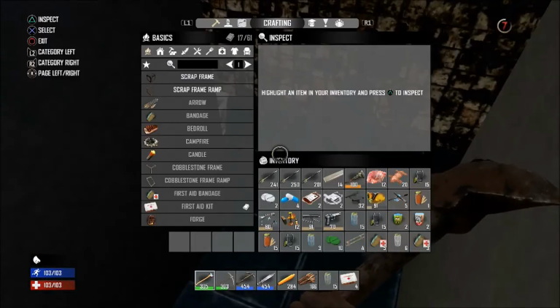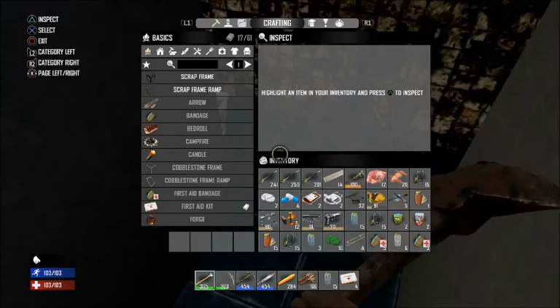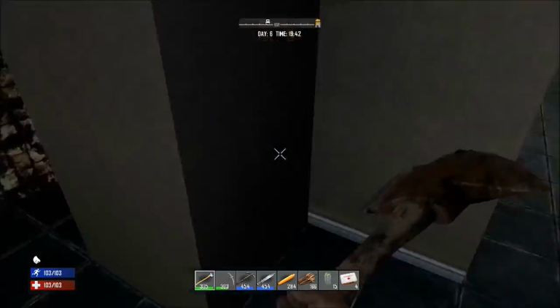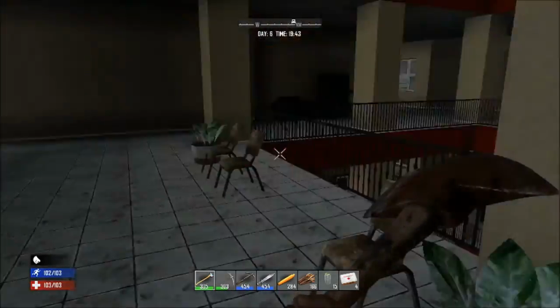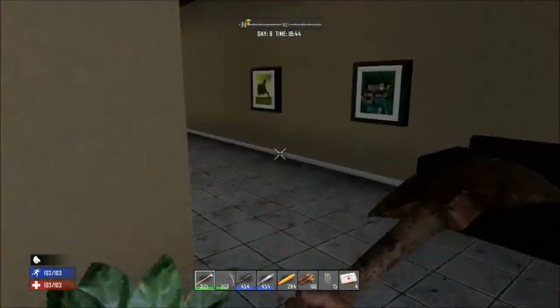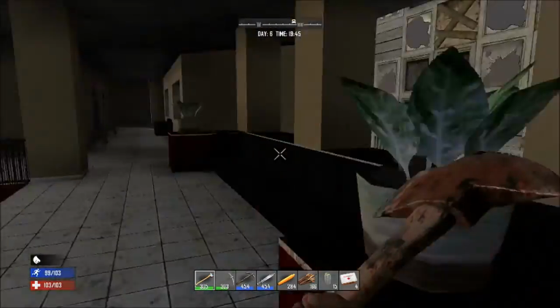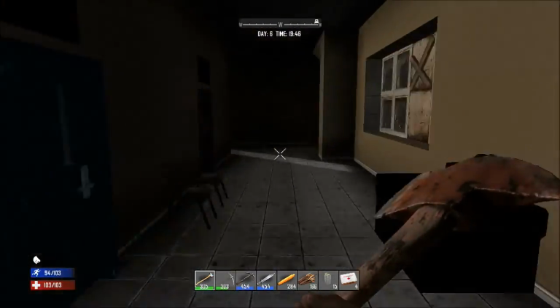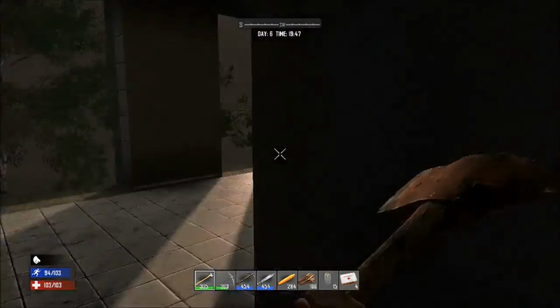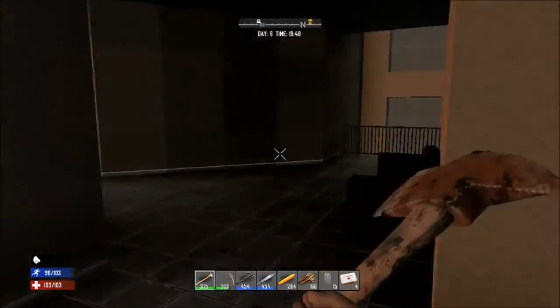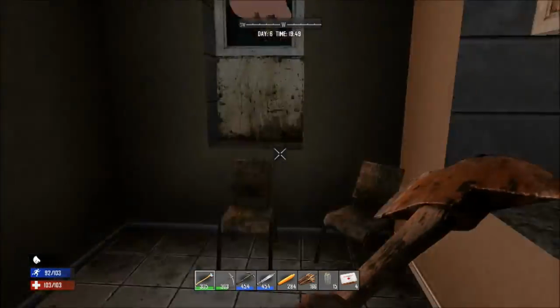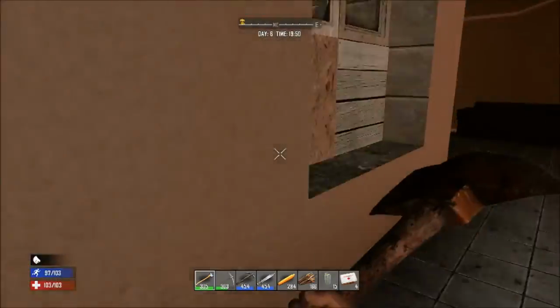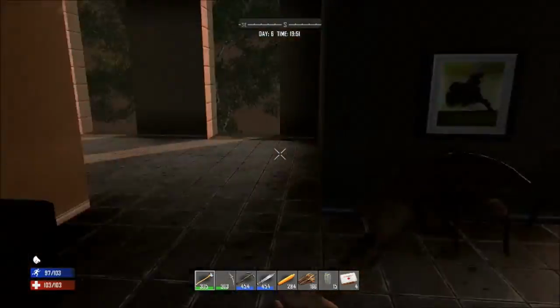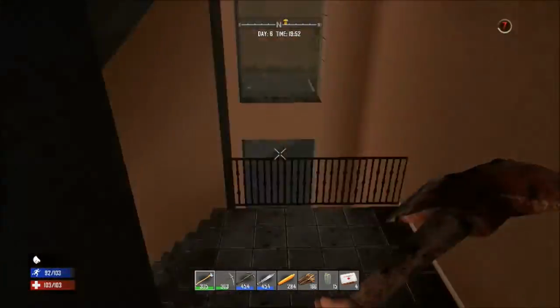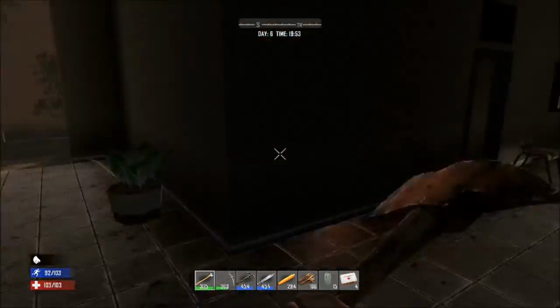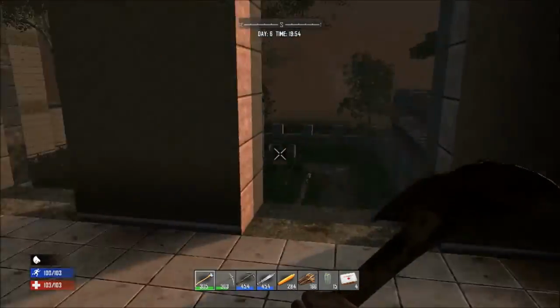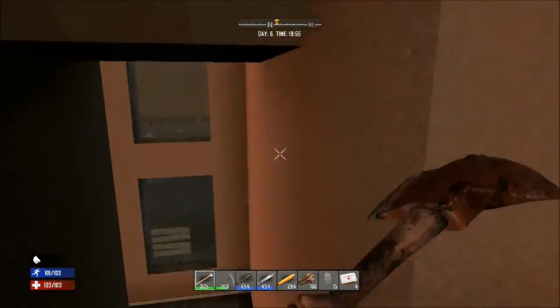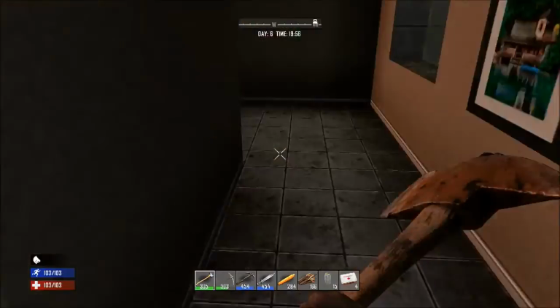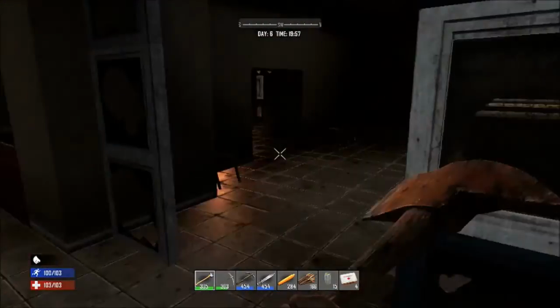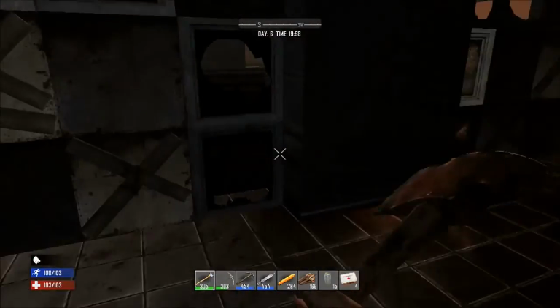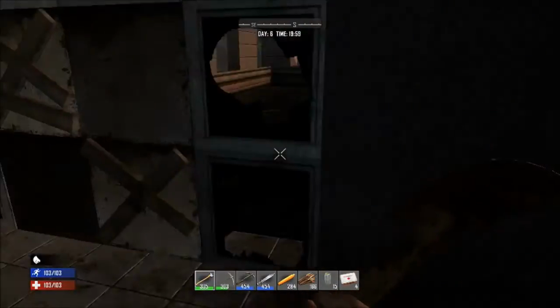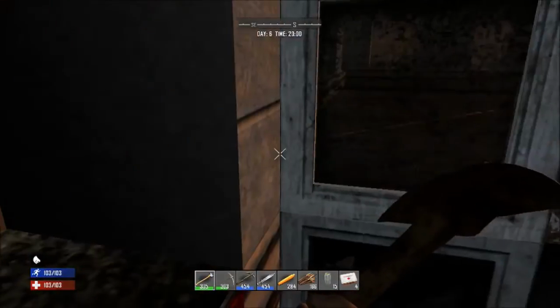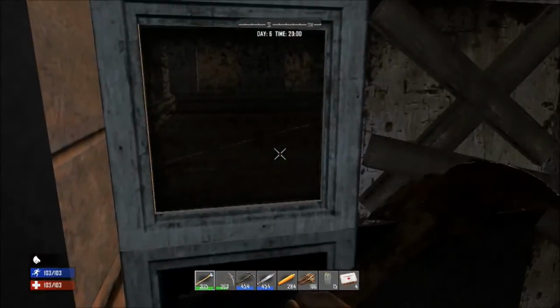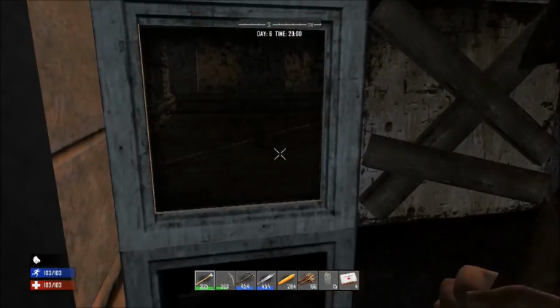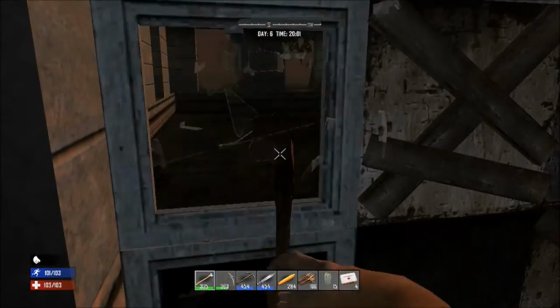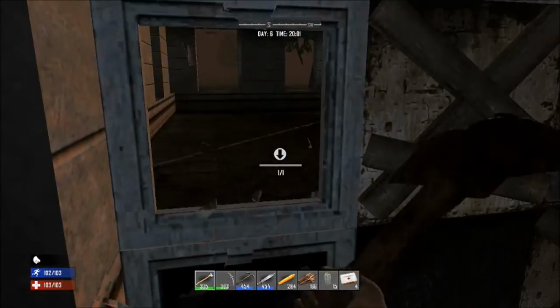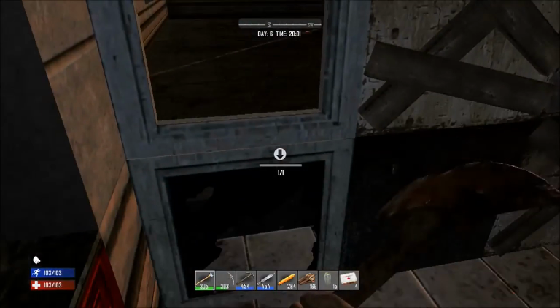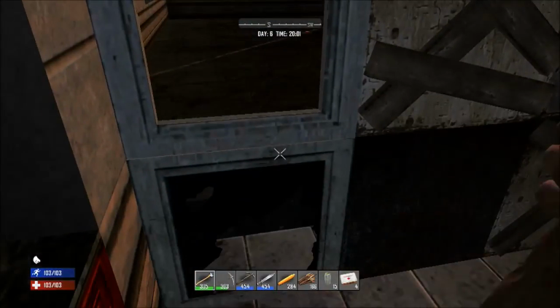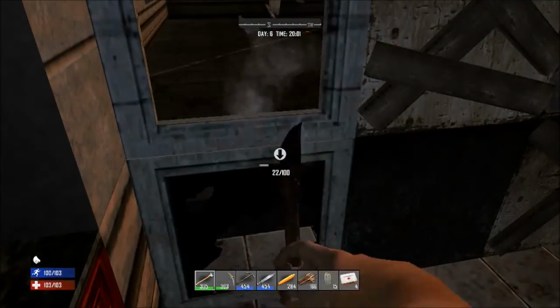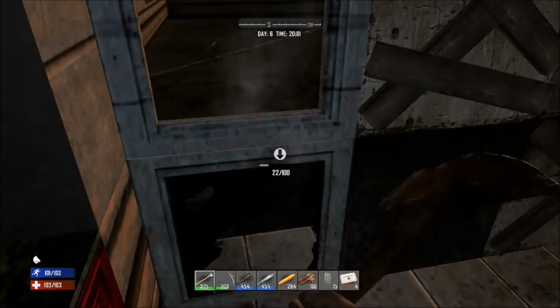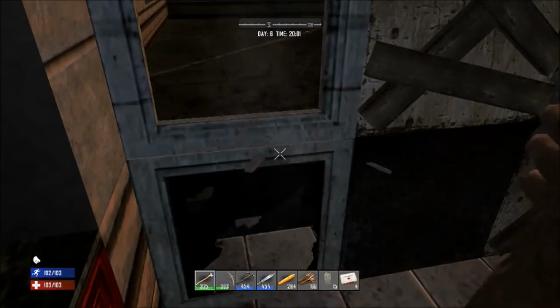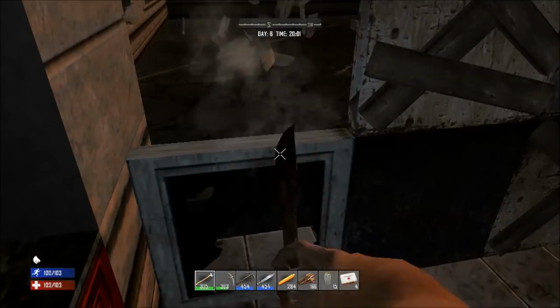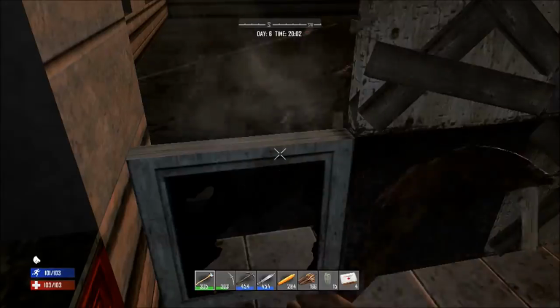I've filled up my inventory and I have nothing else that I feel like dropping, so I'm going to go ahead and make my way out of the hospital. Make sure you're in a safe spot where there are no zombies and begin making your way out of the building.